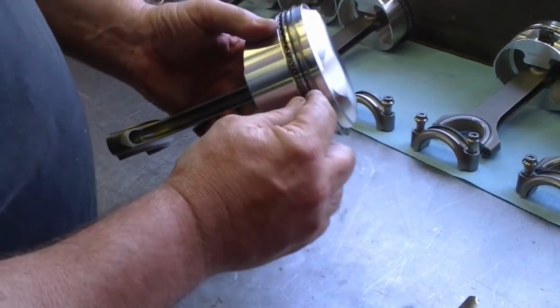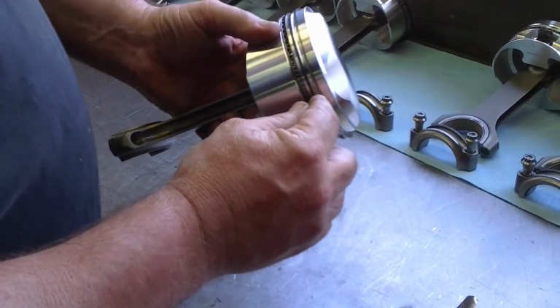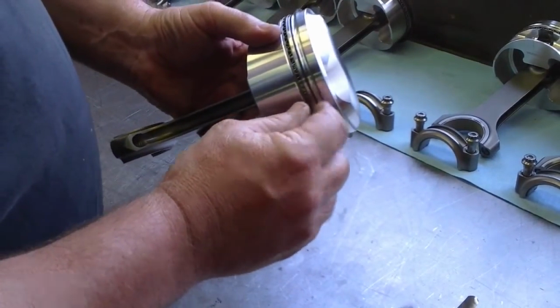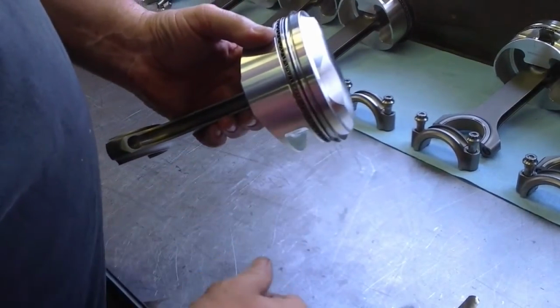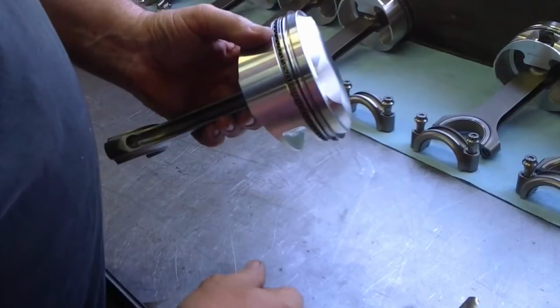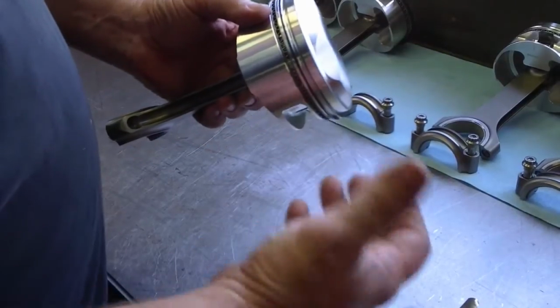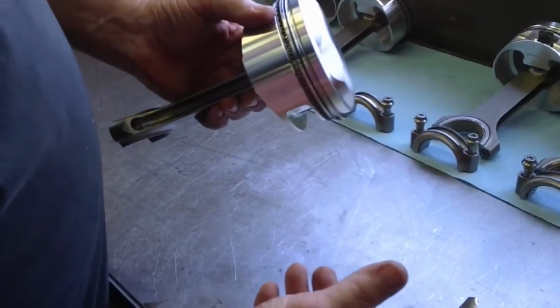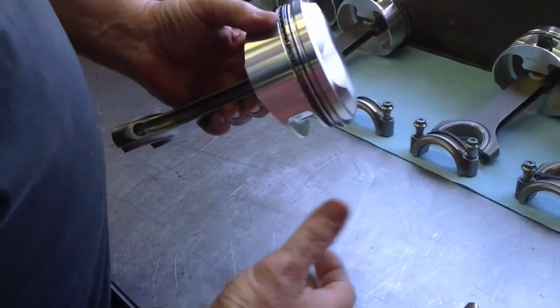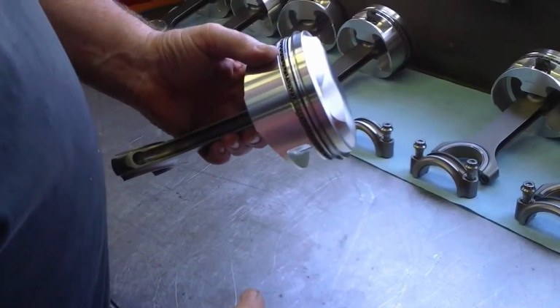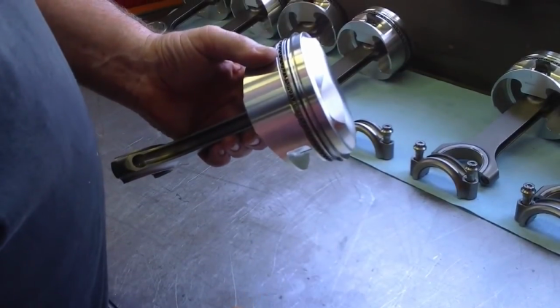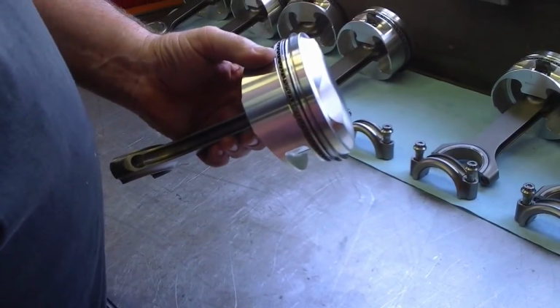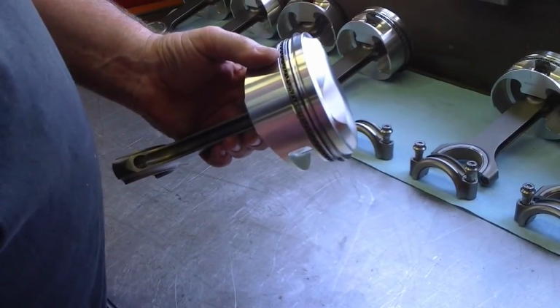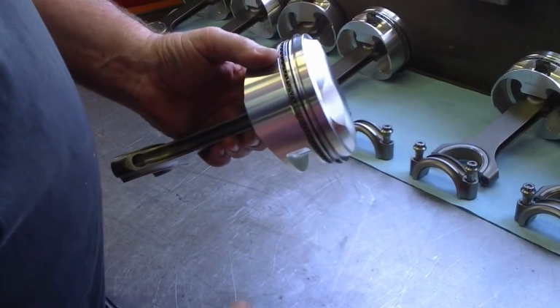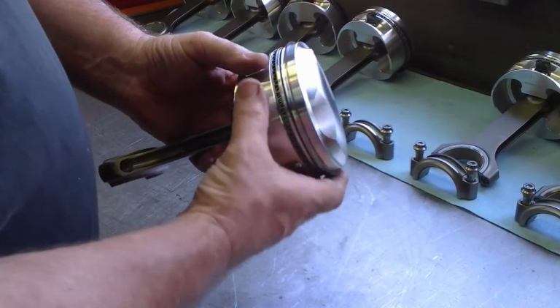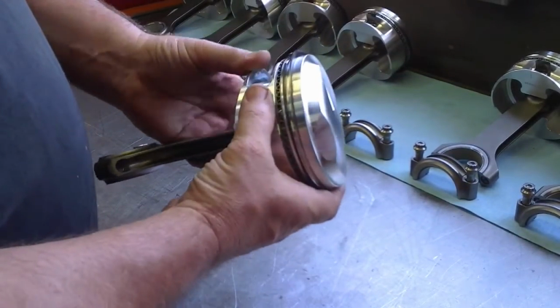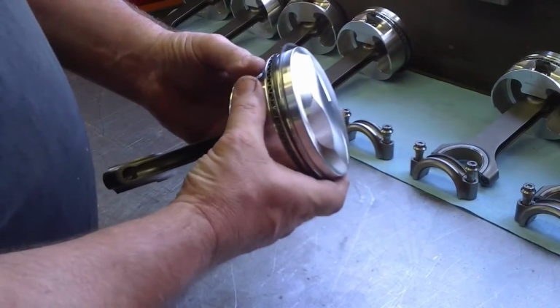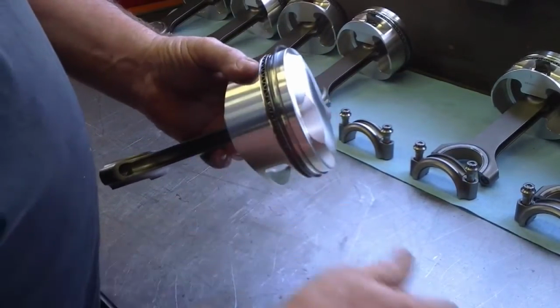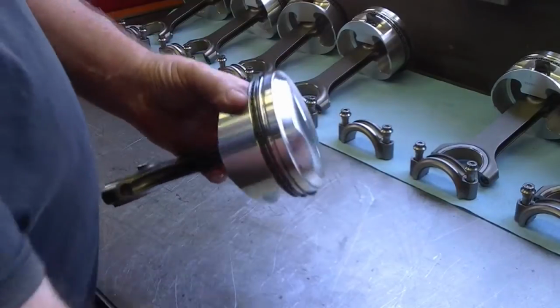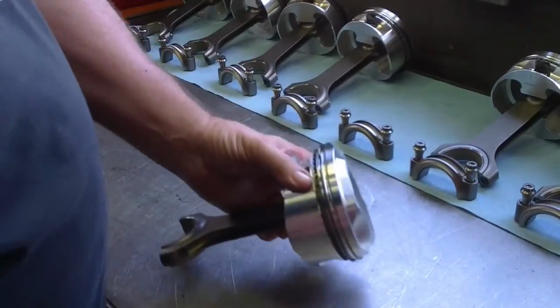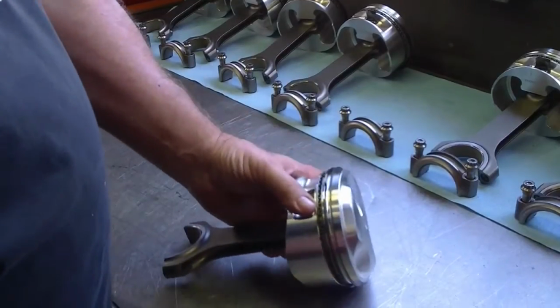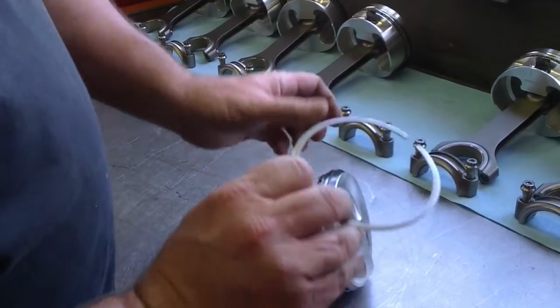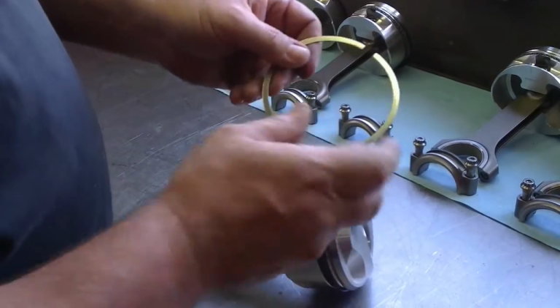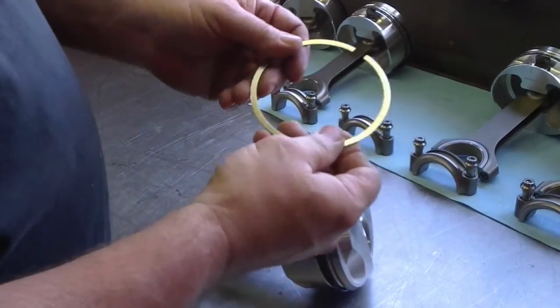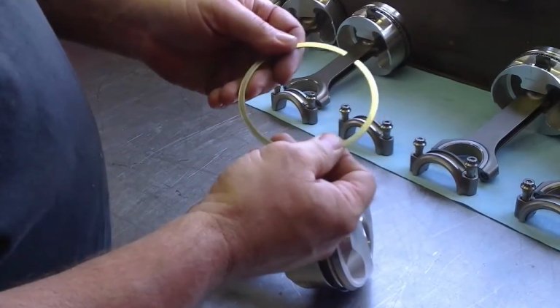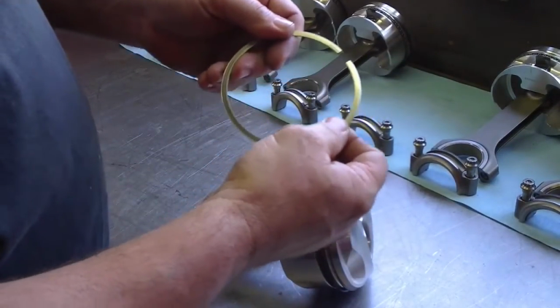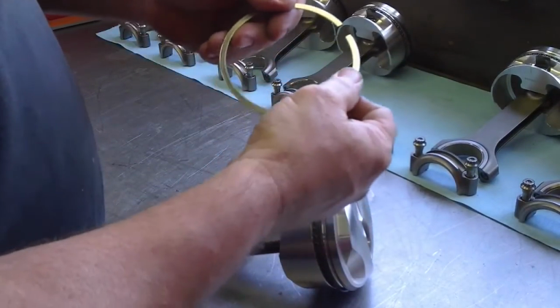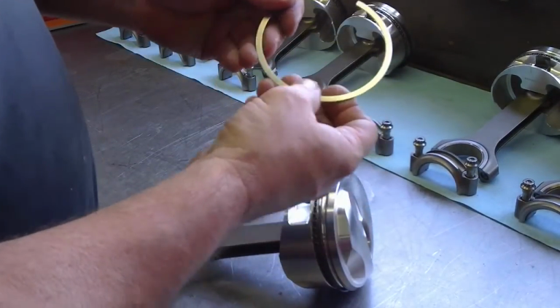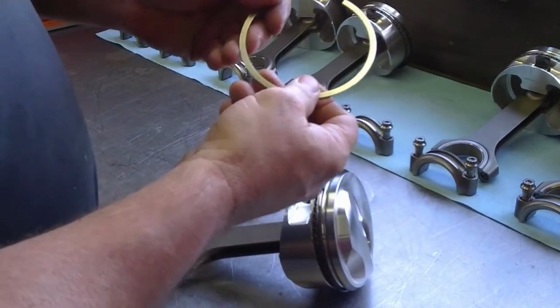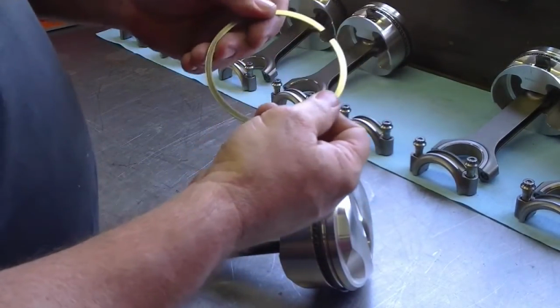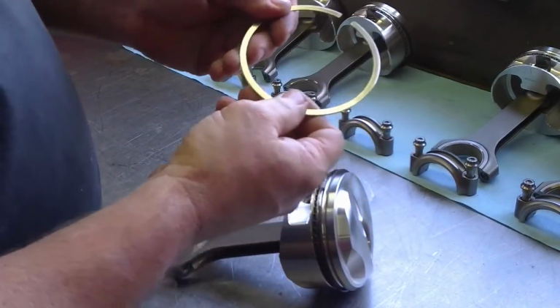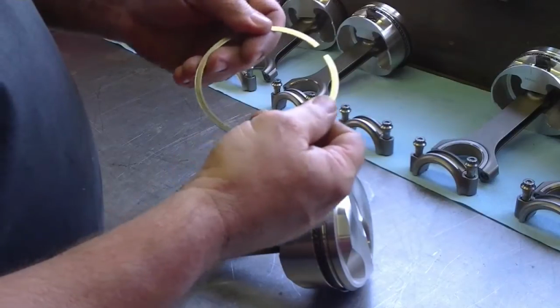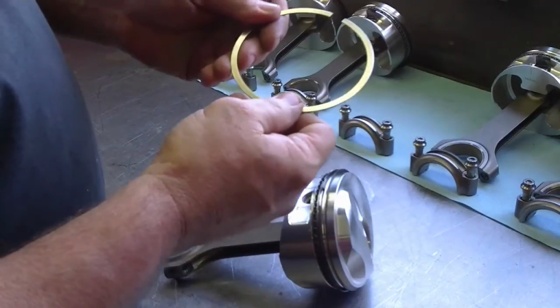If you've got too much clearance in the groove, it's possible that the grooves are worn in the piston, or it's possible that the ring has too much wear on it. So you want to put in a new ring and see what the clearance is with the new ring.